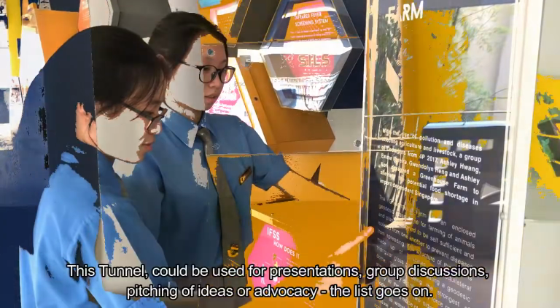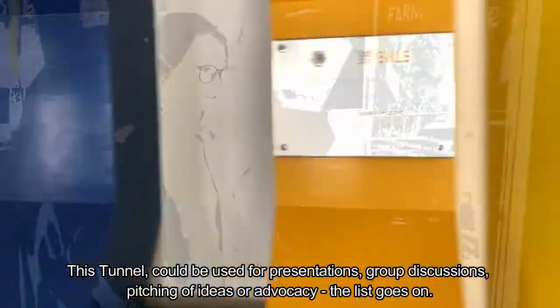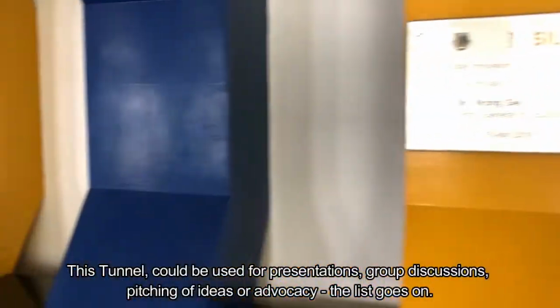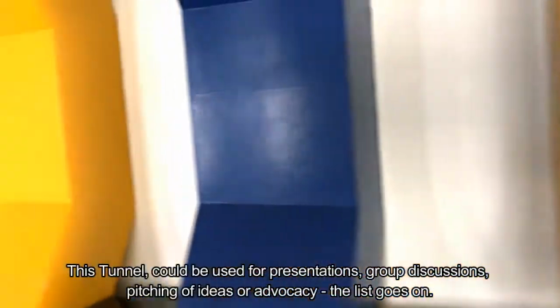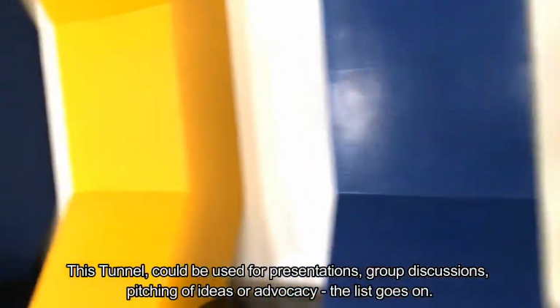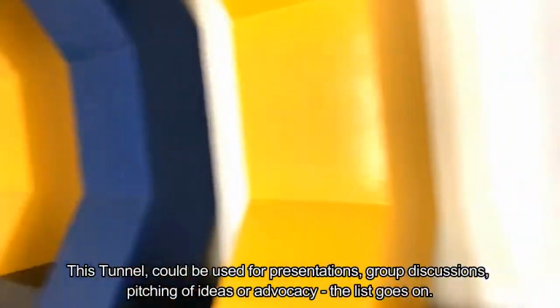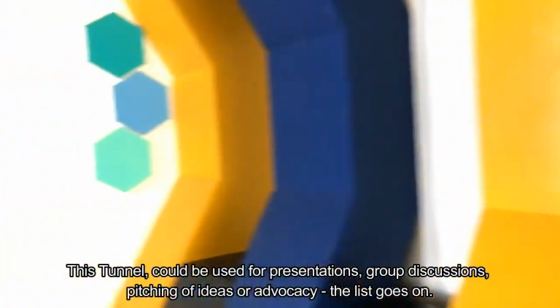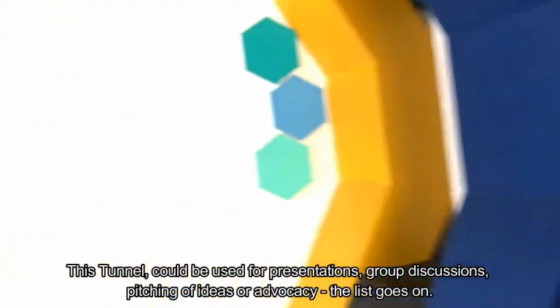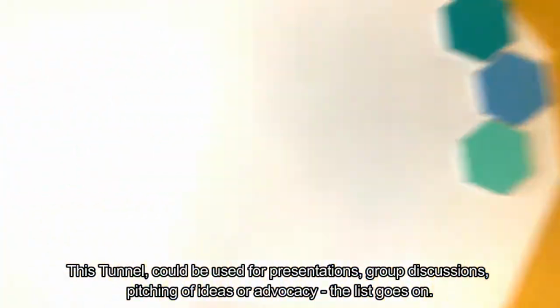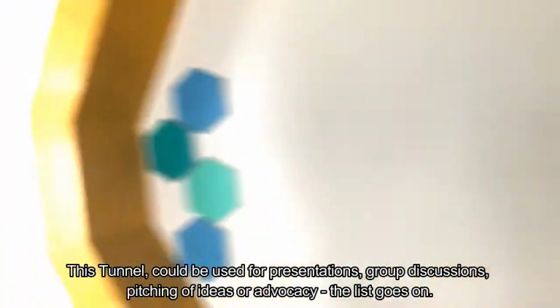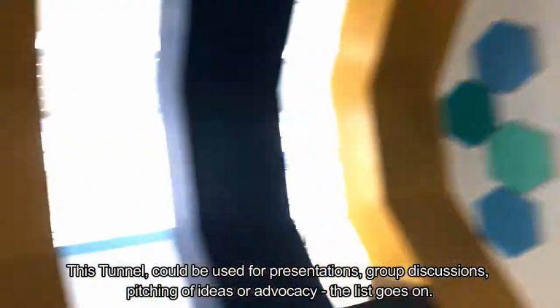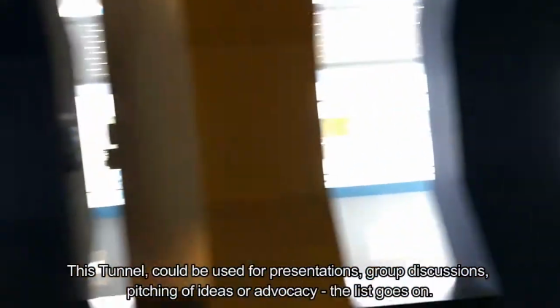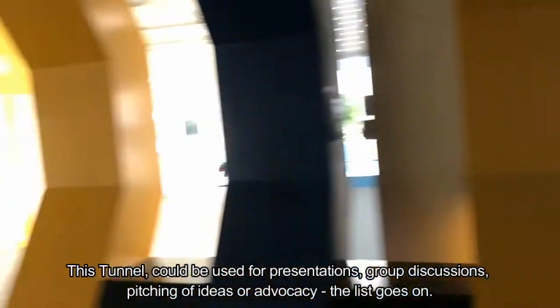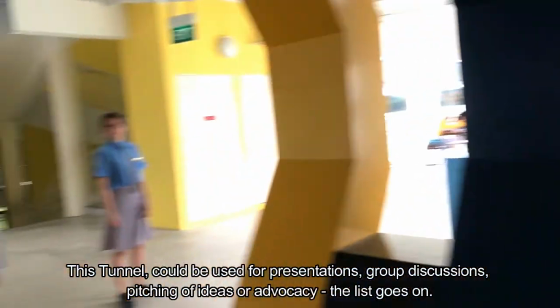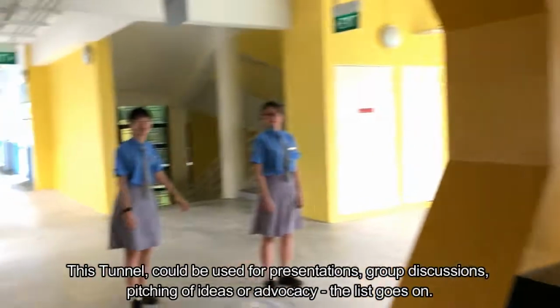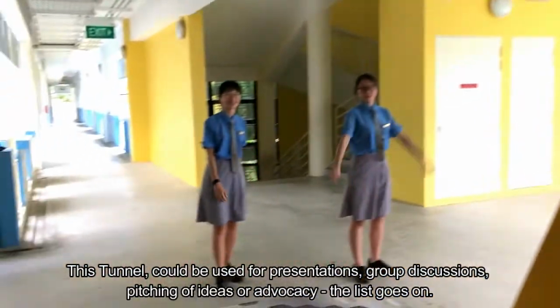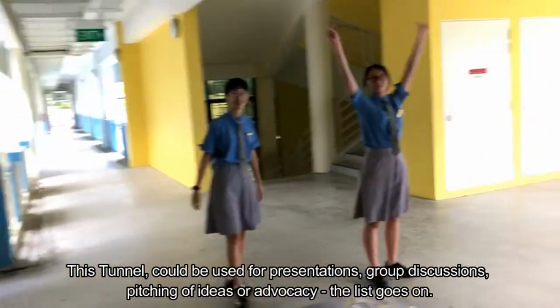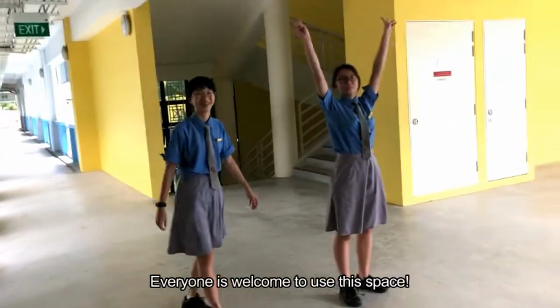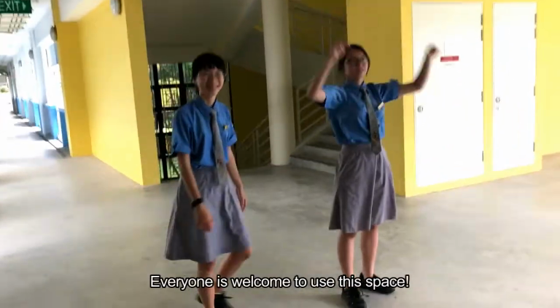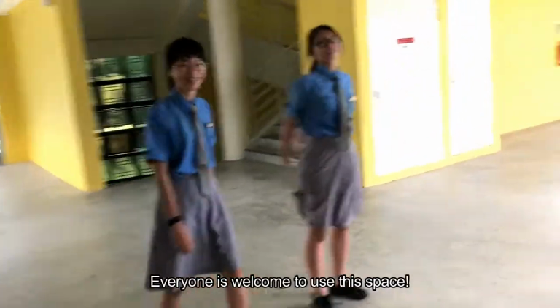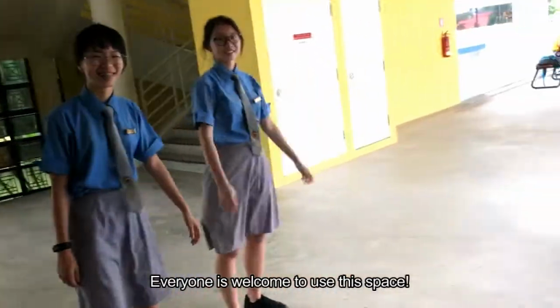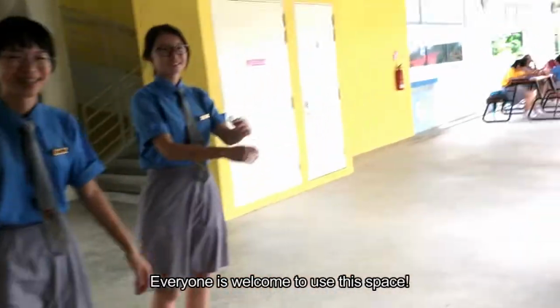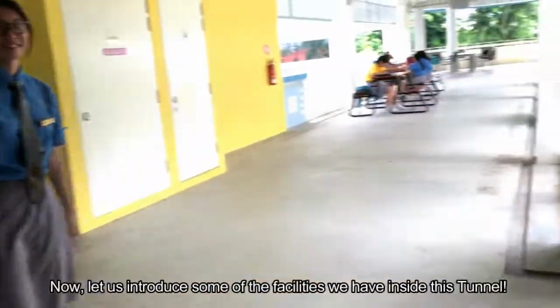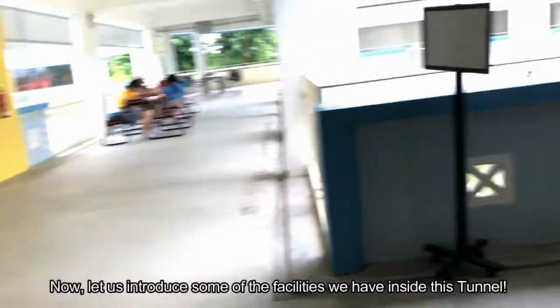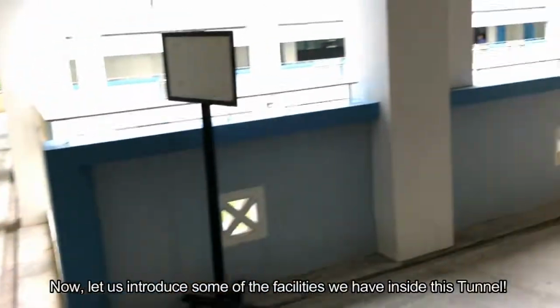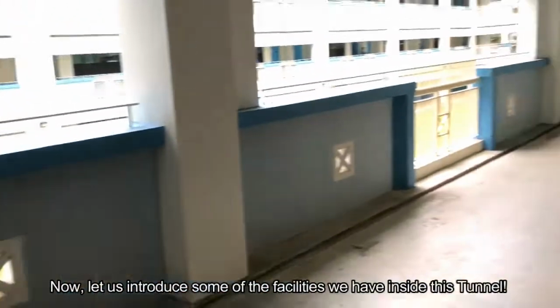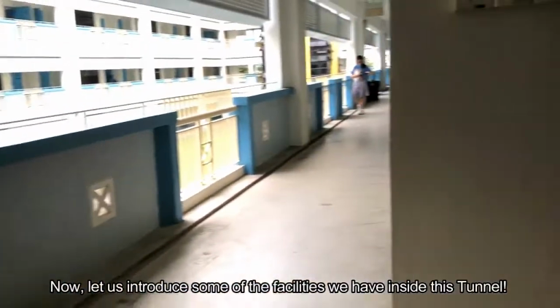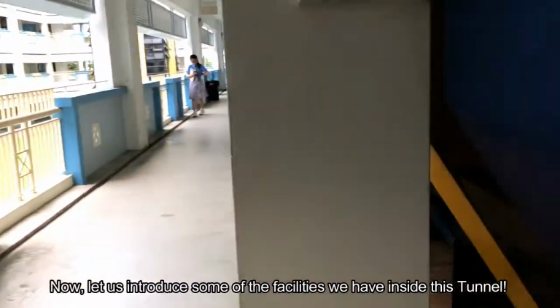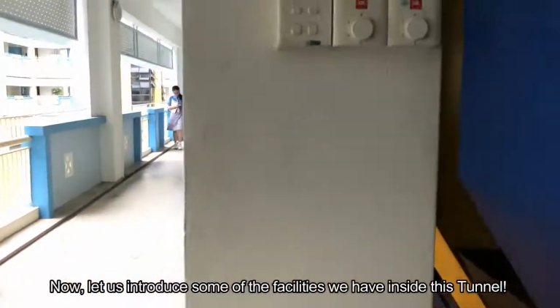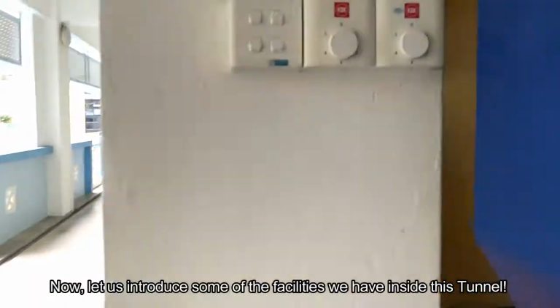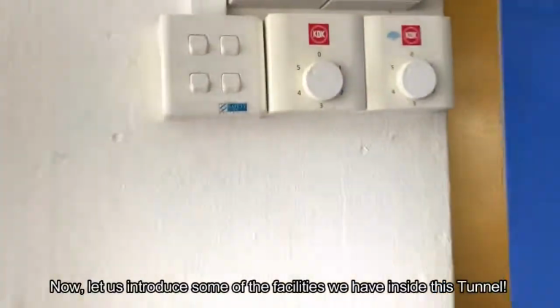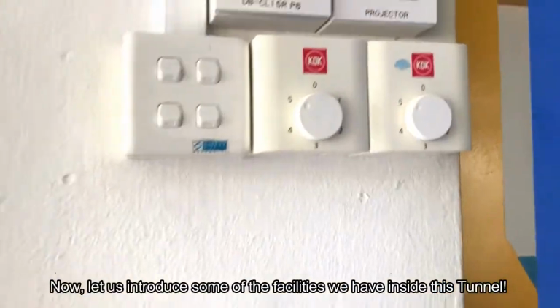This tunnel could be used for presentations, group discussions, pitching of ideas or advocacy. The list goes on. Everyone is welcome to use this space. Now, let us introduce some of the facilities we have inside this tunnel.